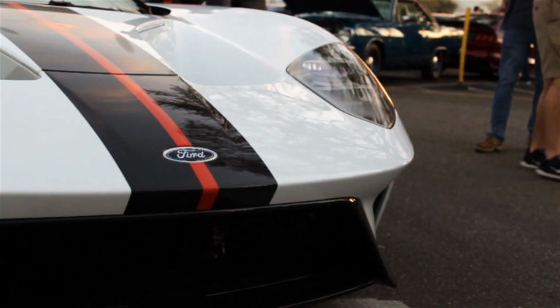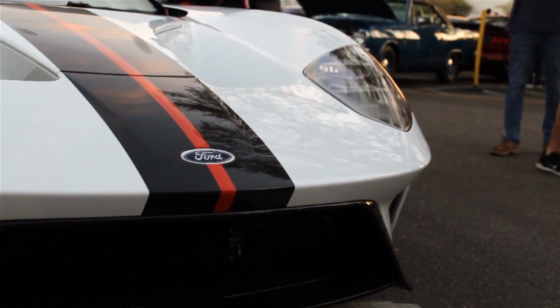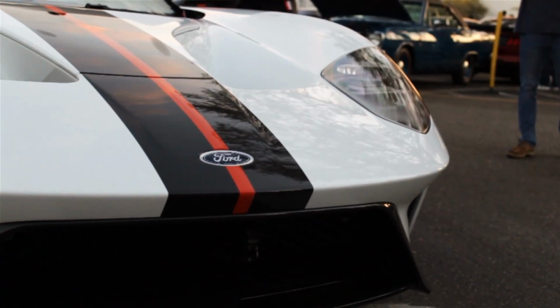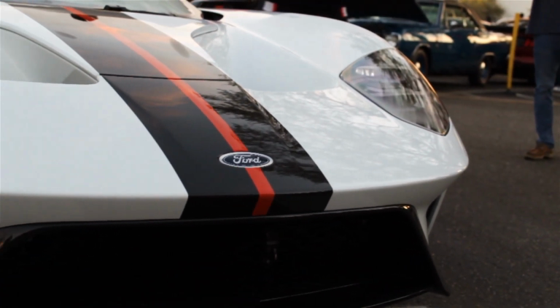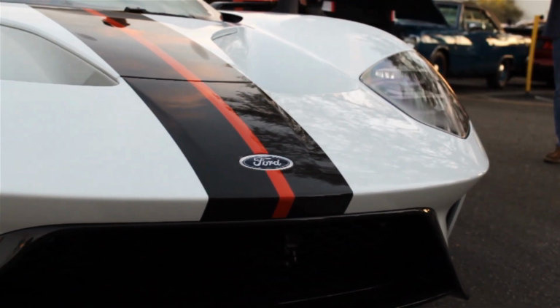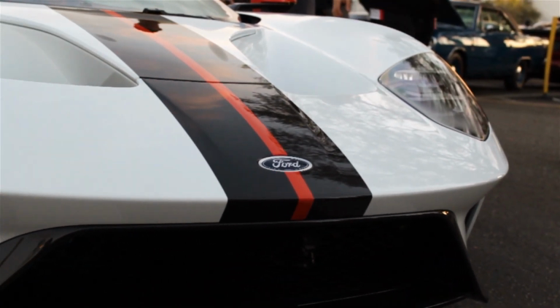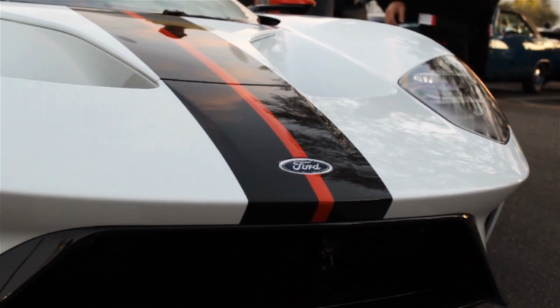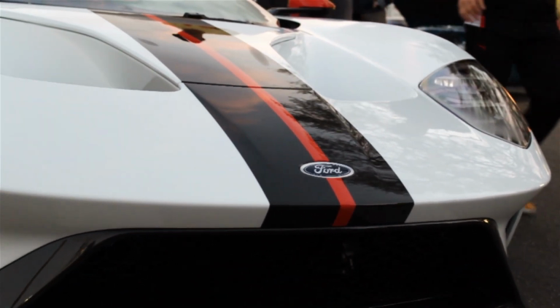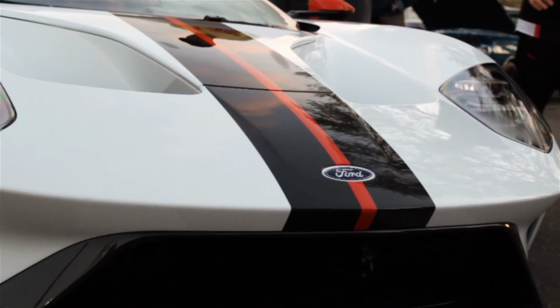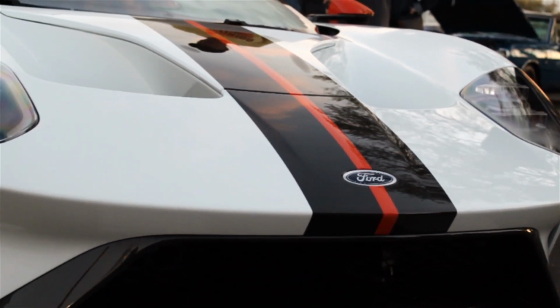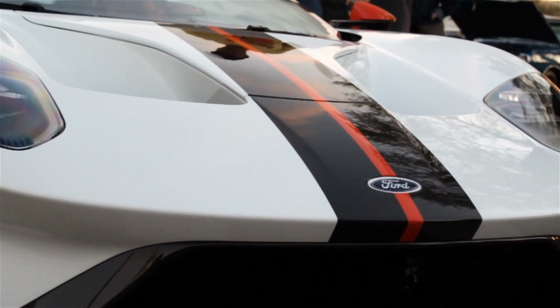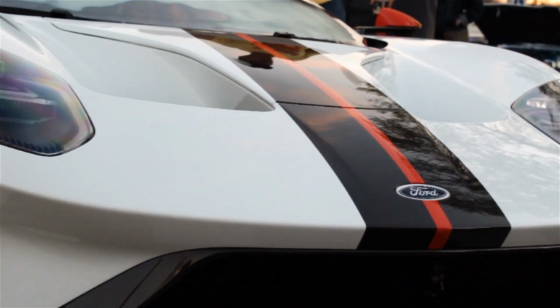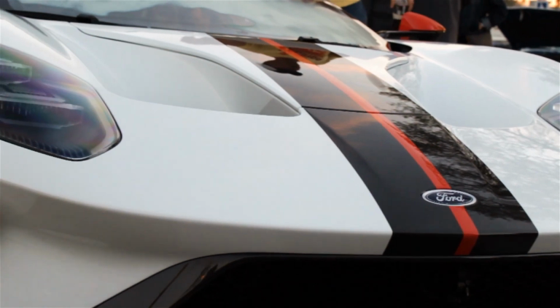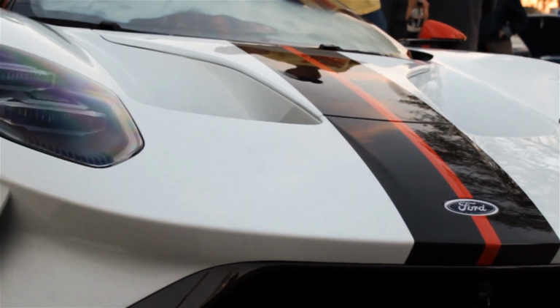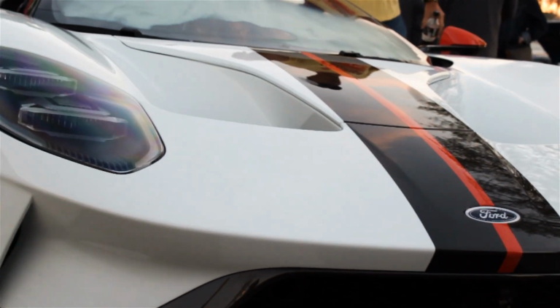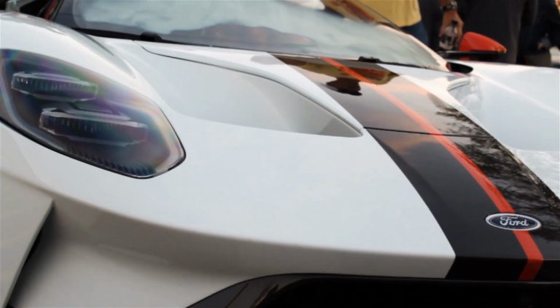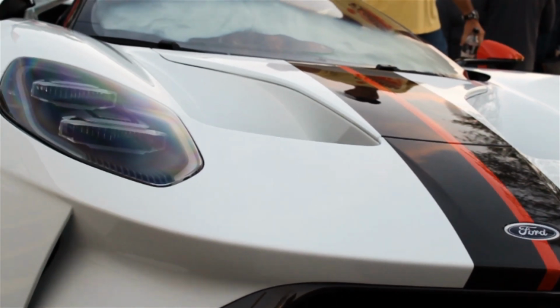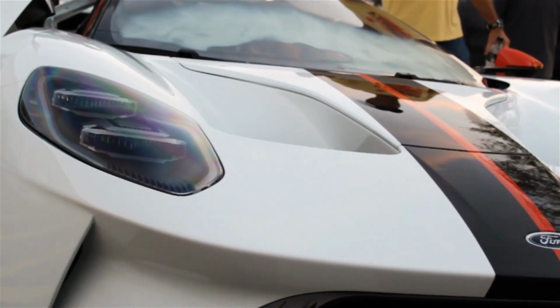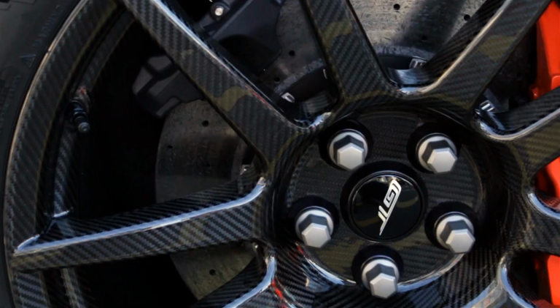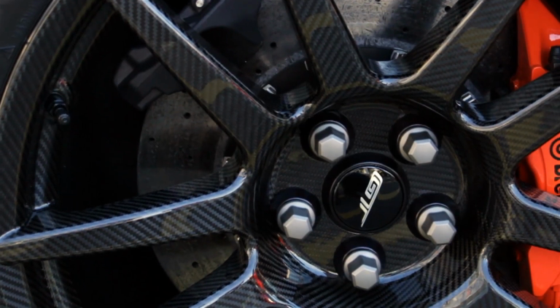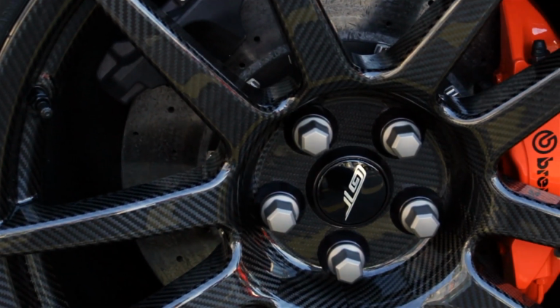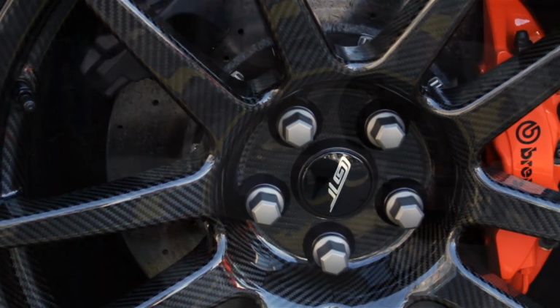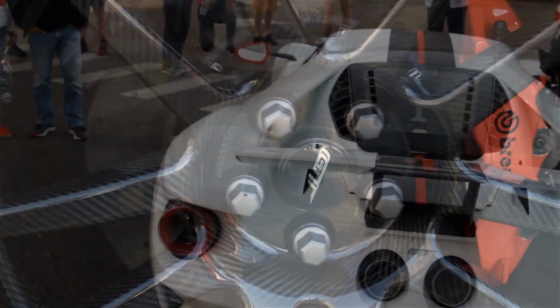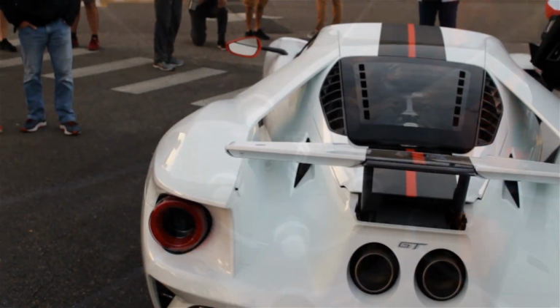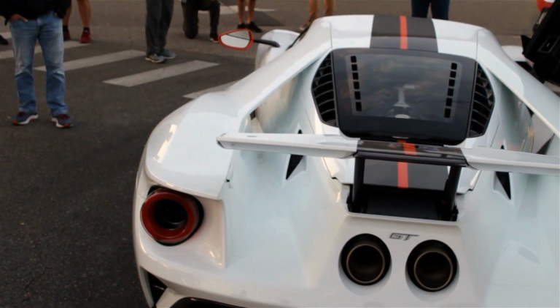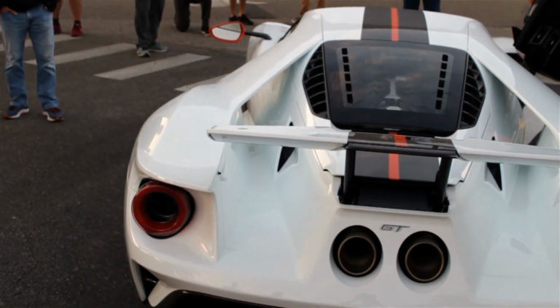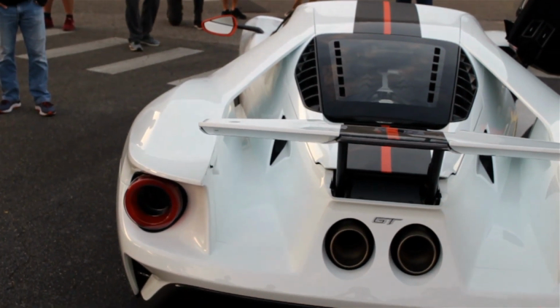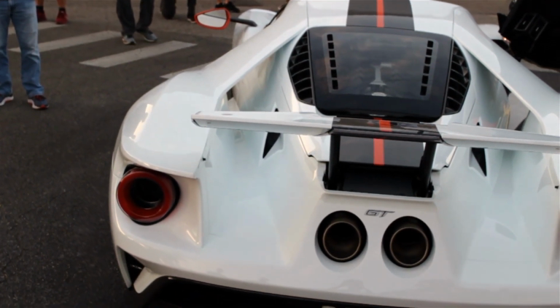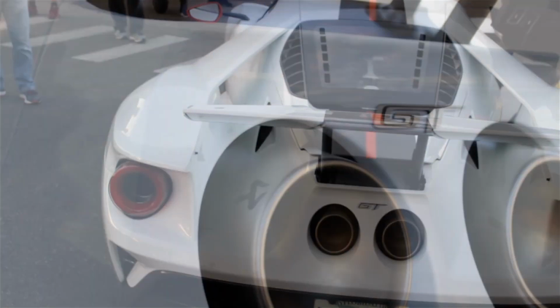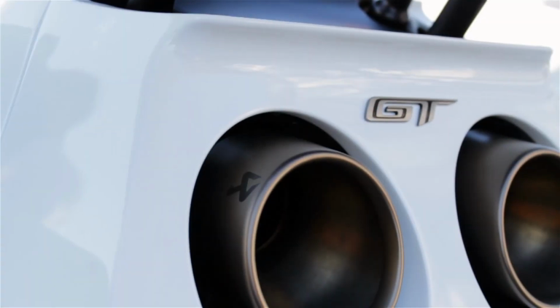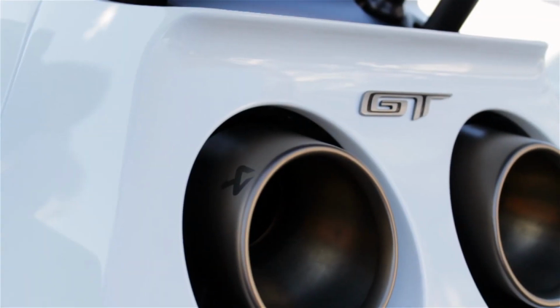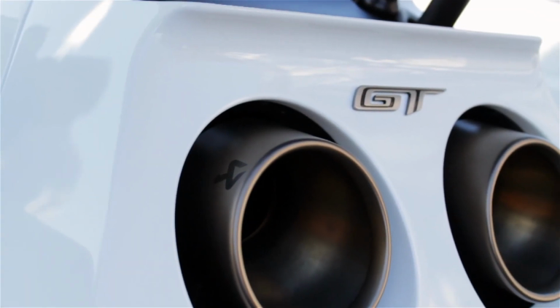The exterior of the new GT is made completely of carbon fiber body panels. This particular model is equipped with the carbon package, so it comes with 20-inch carbon fiber rims, a carbon fiber stripe down the center of the car, and the available titanium exhaust system.